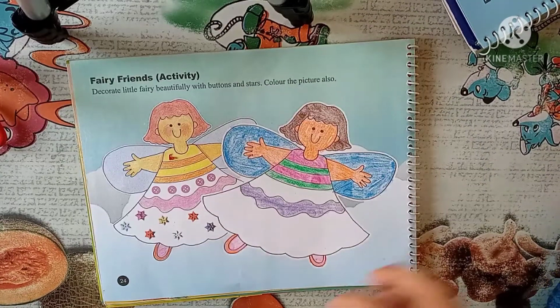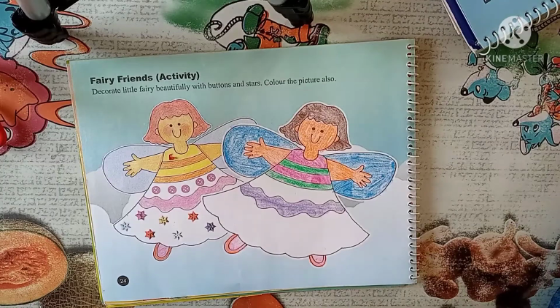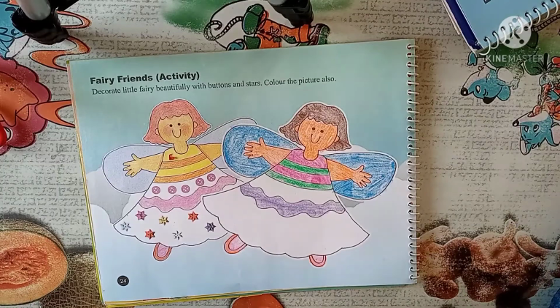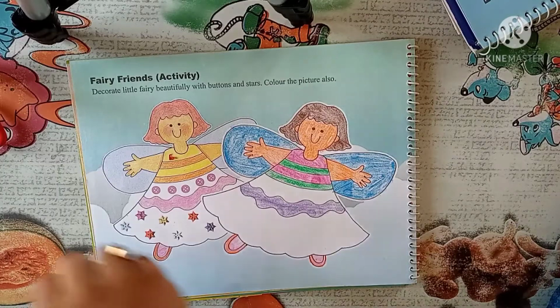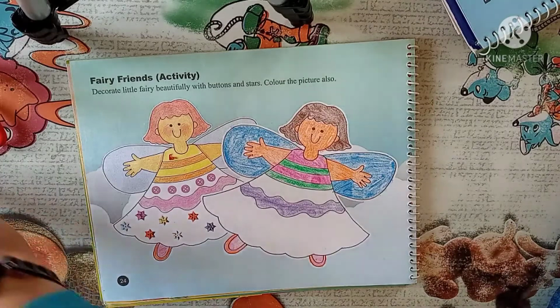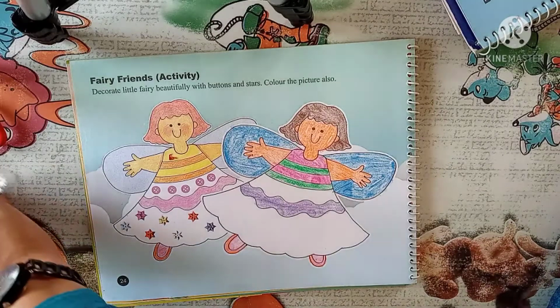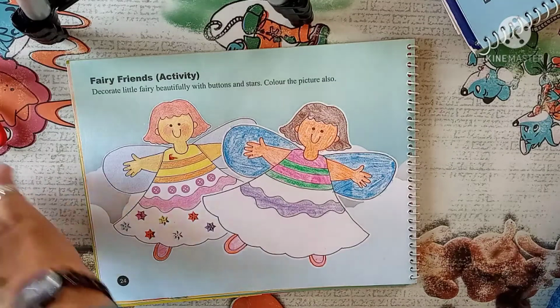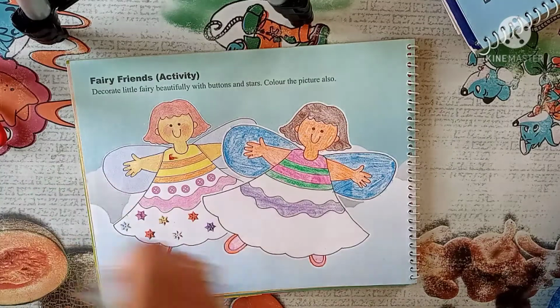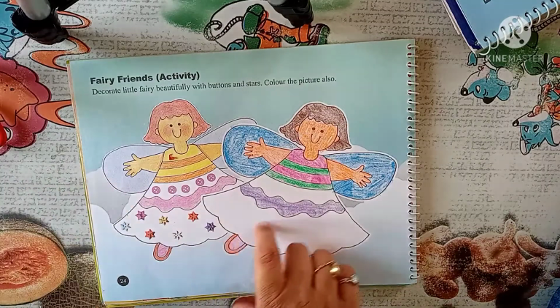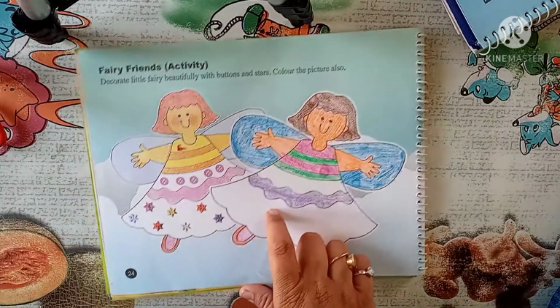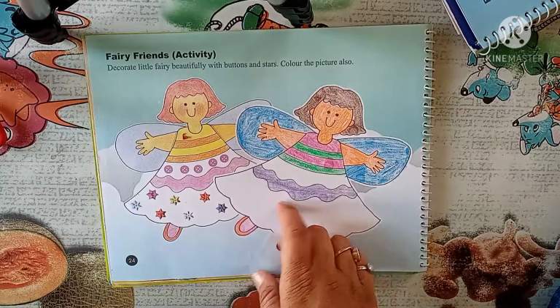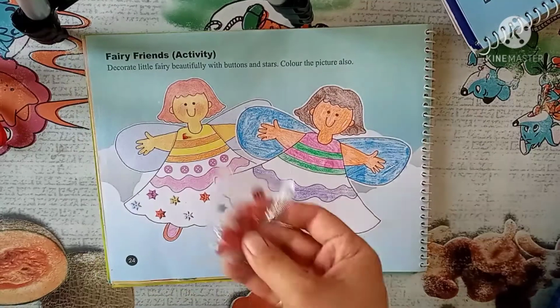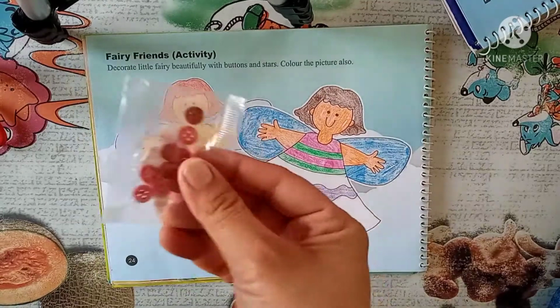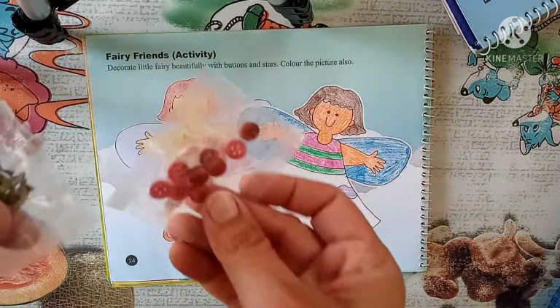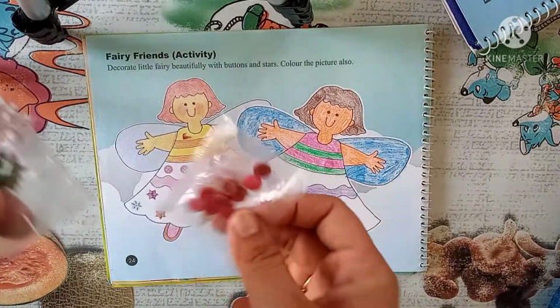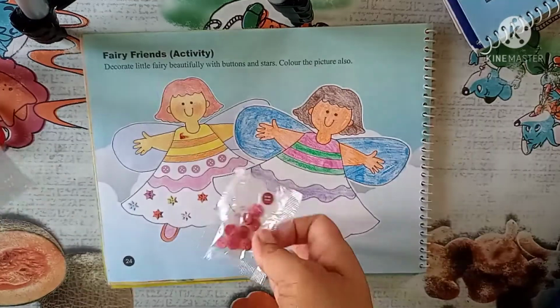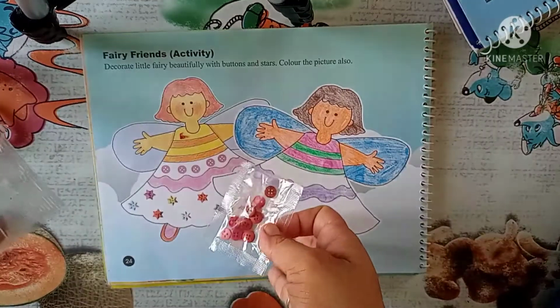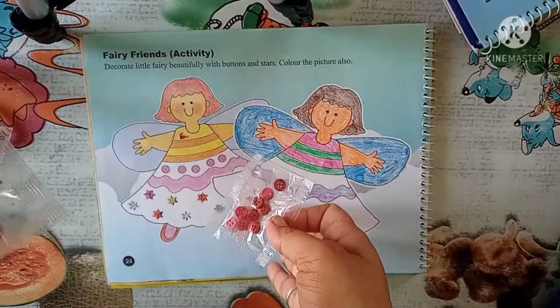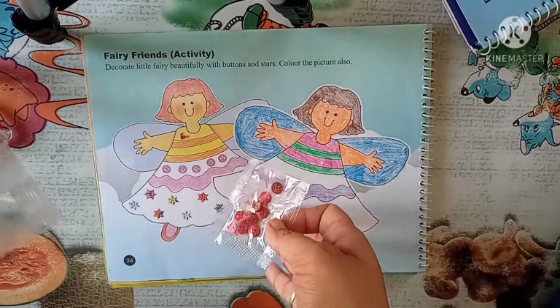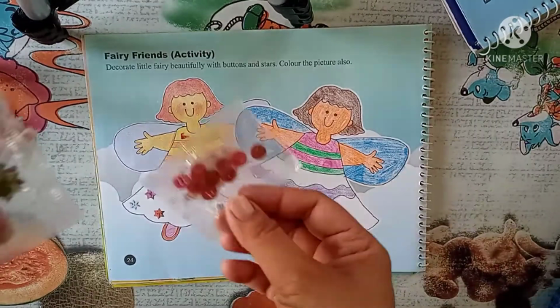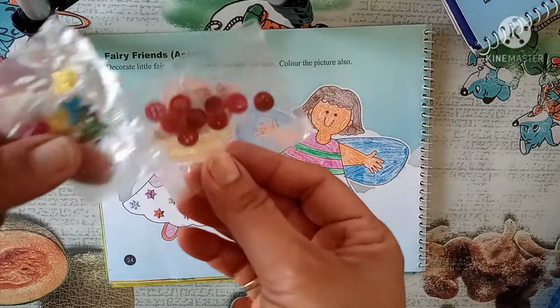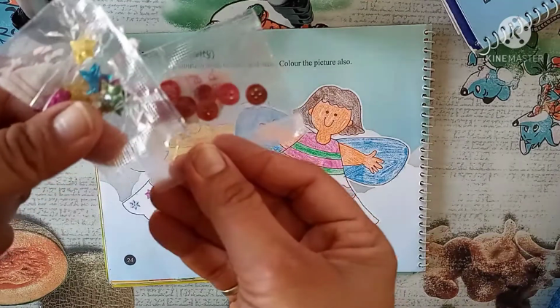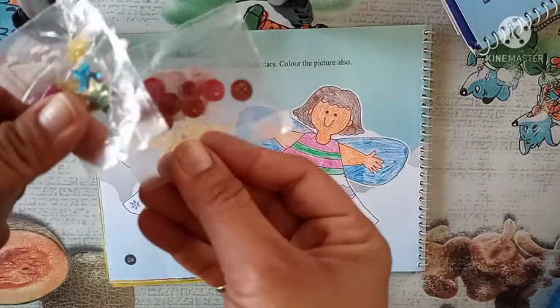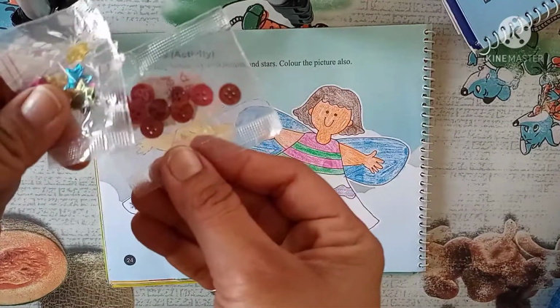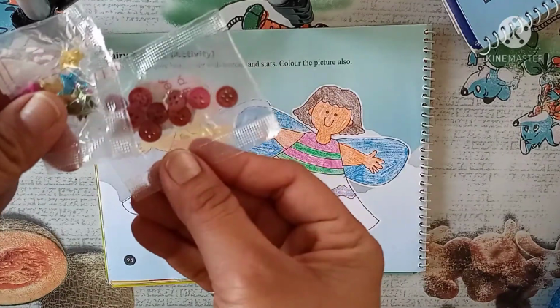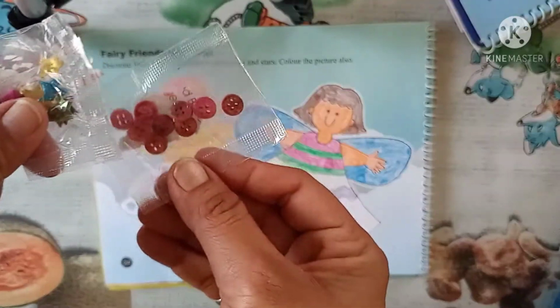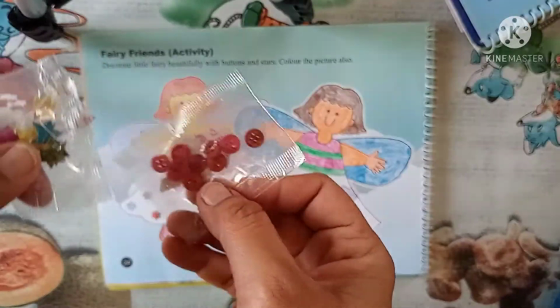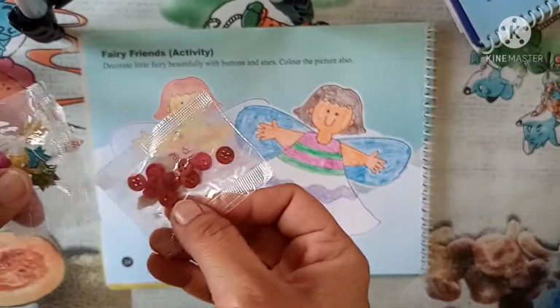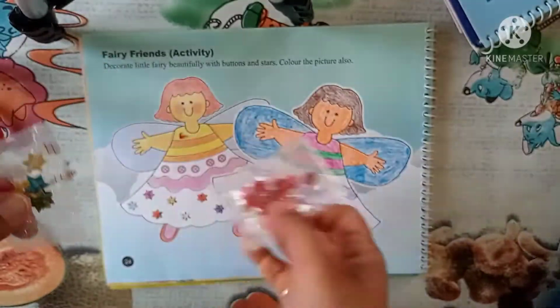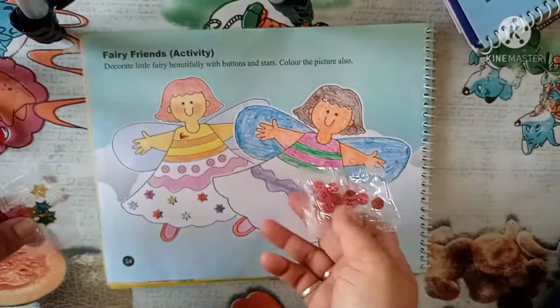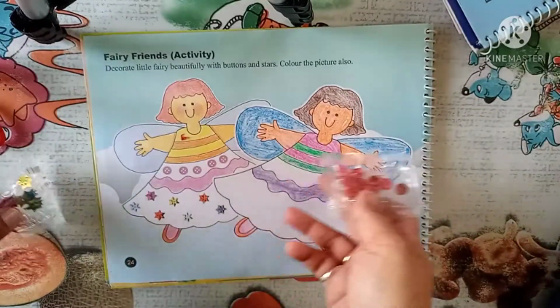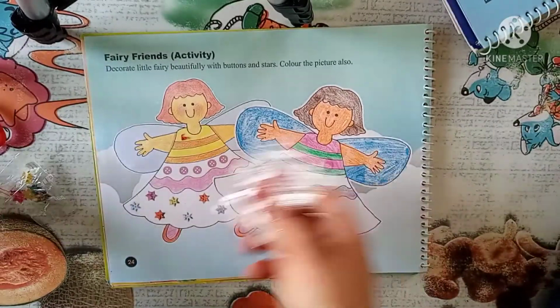Okay, look now, I have filled the color. Along with this book we got these pouches, right — we have to cut them and stick them here.